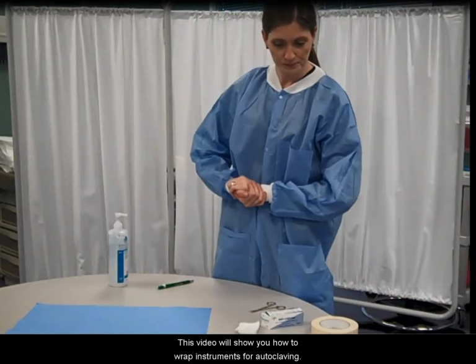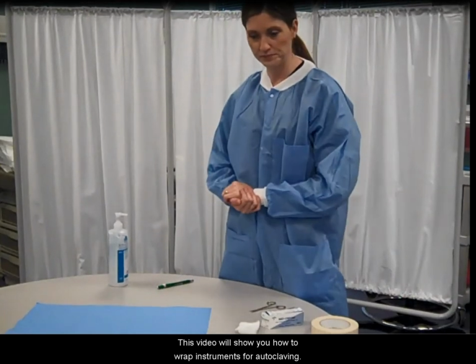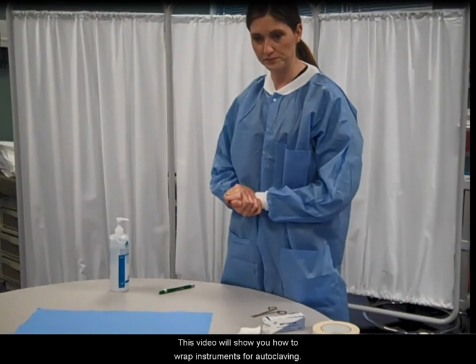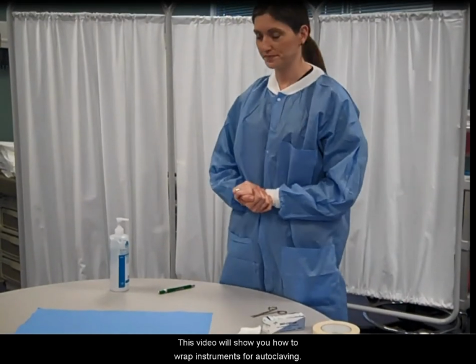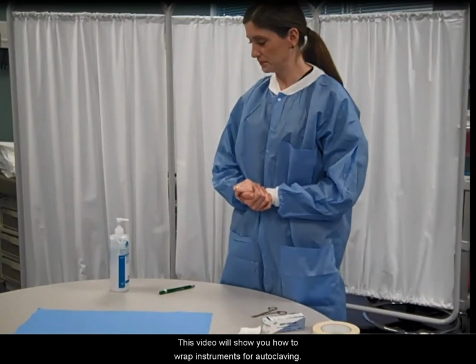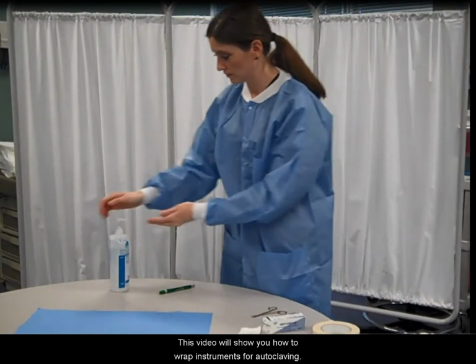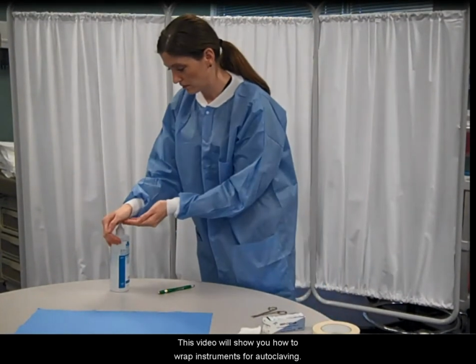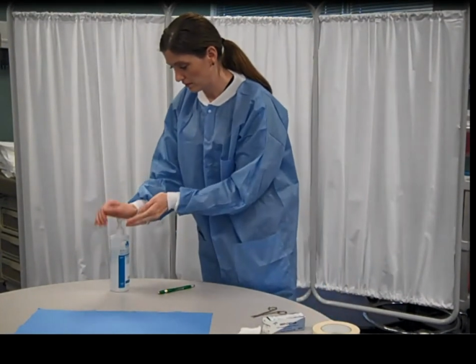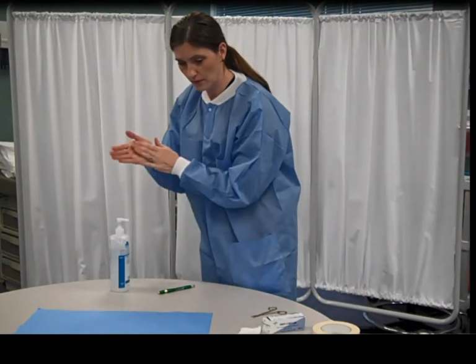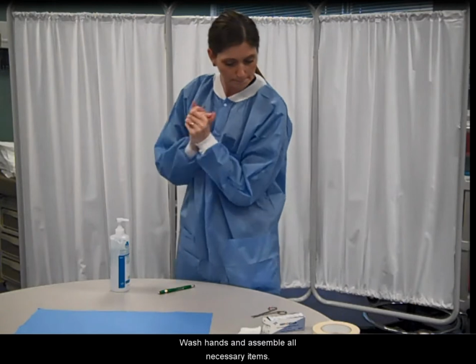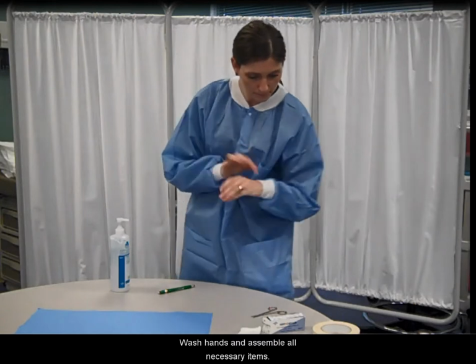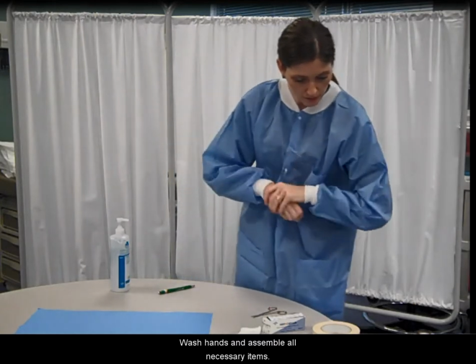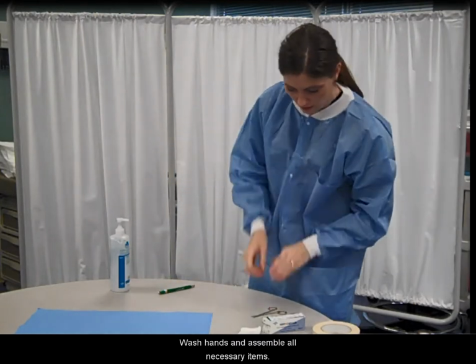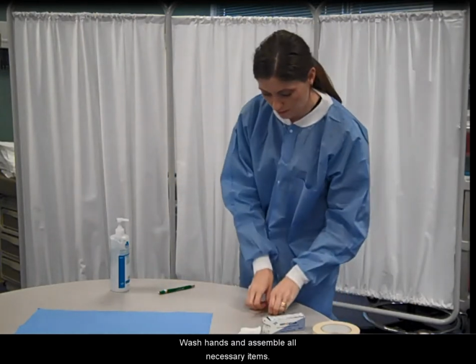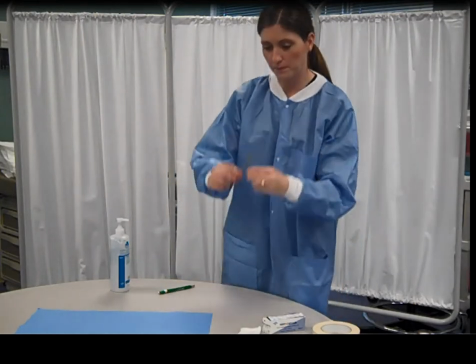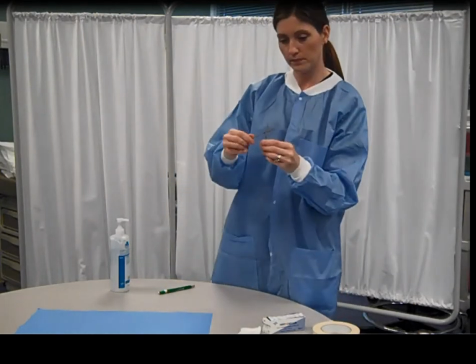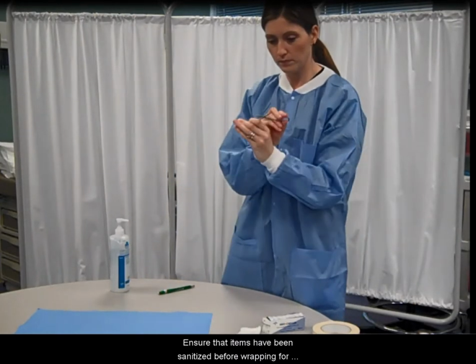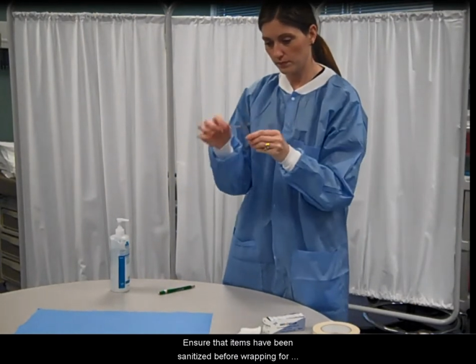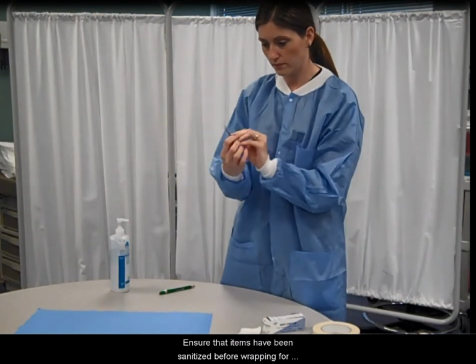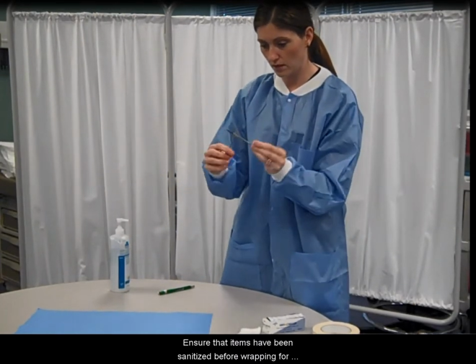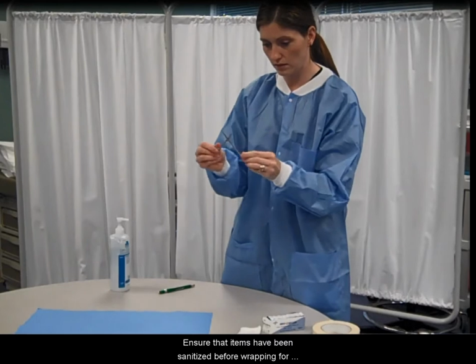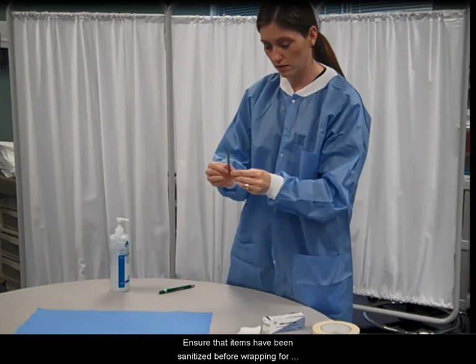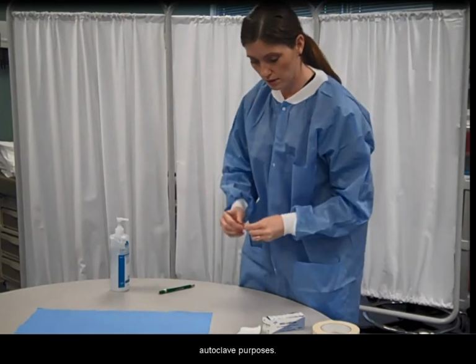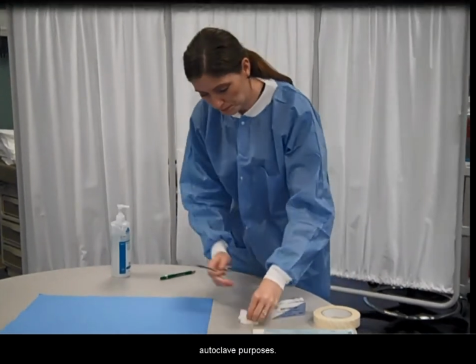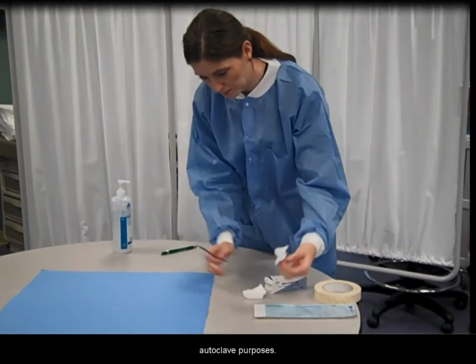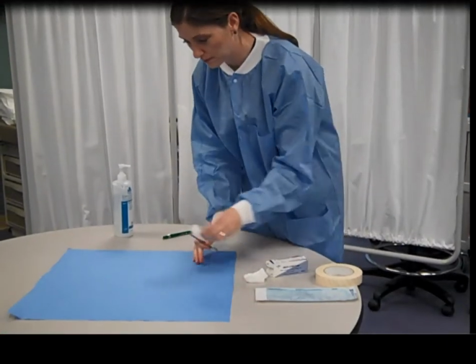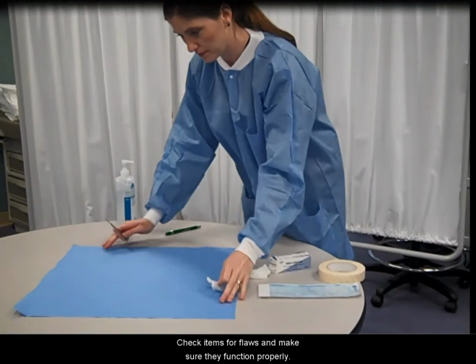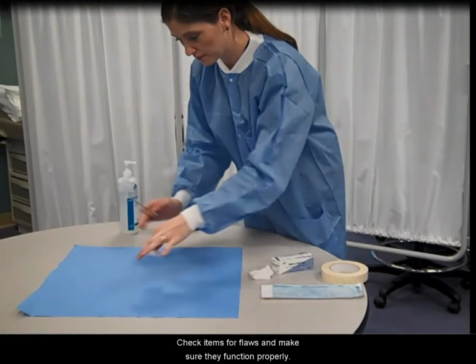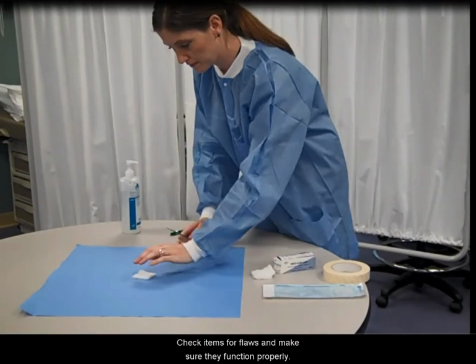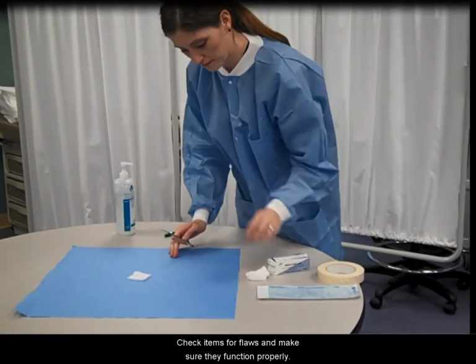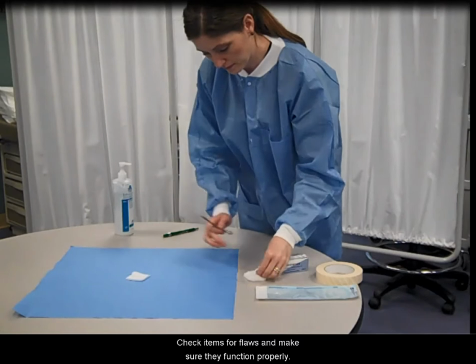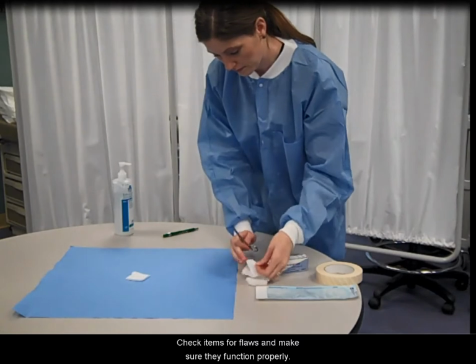This video will show you how to wrap instruments for autoclaving. Wash hands and assemble all necessary items. Ensure that items have been sanitized before wrapping for autoclave purposes. Check items for flaws and make sure they function properly.